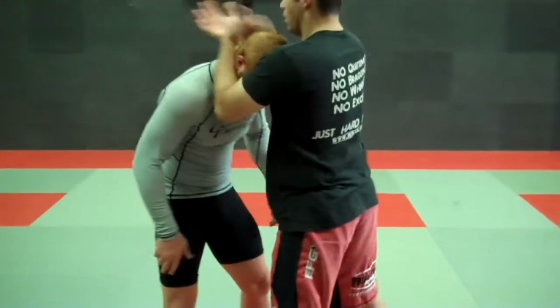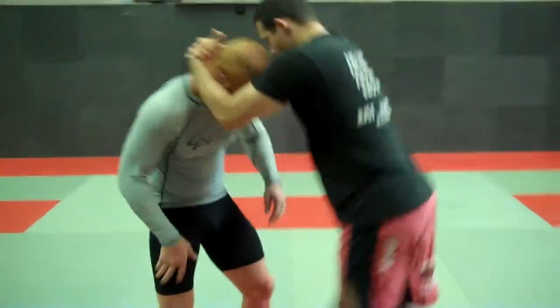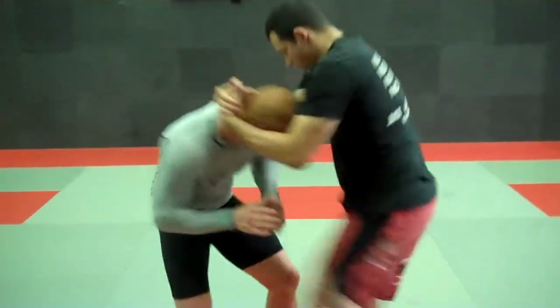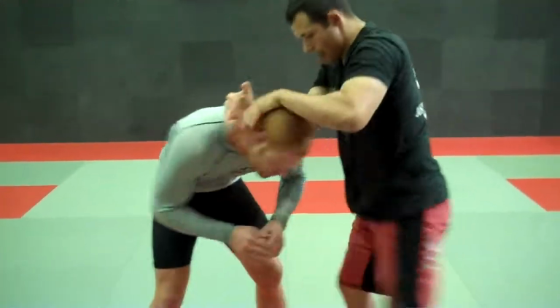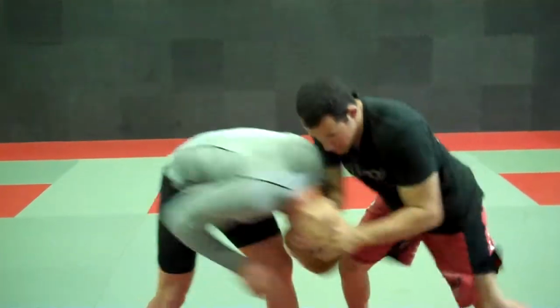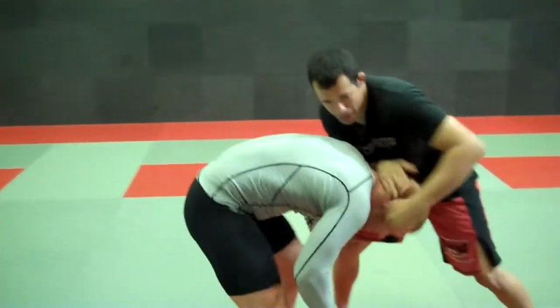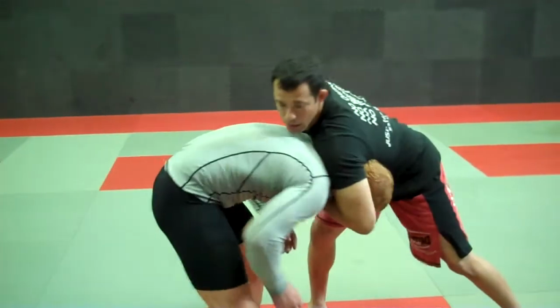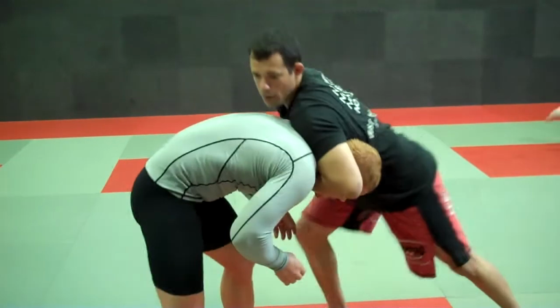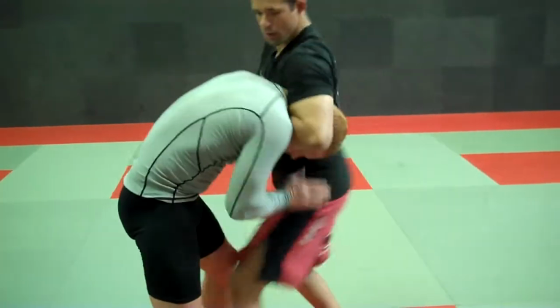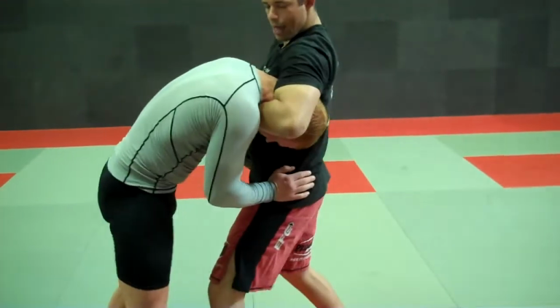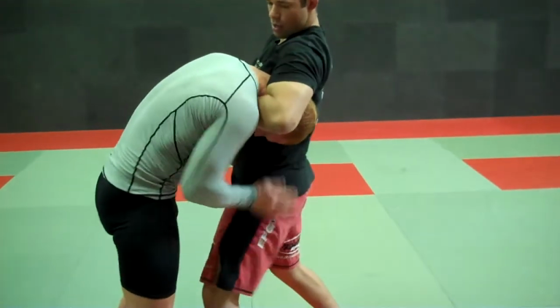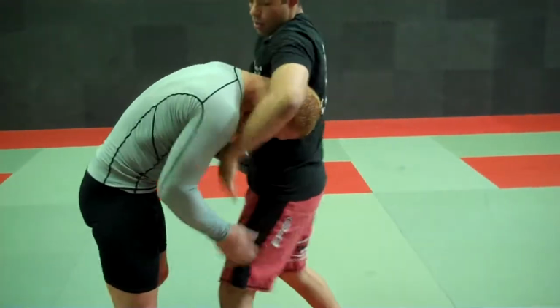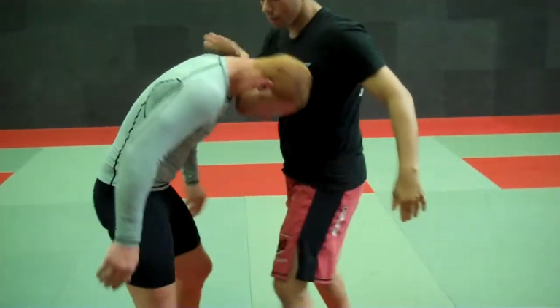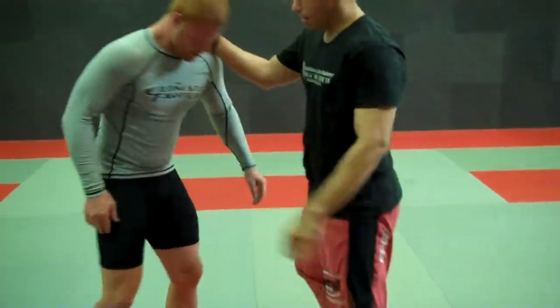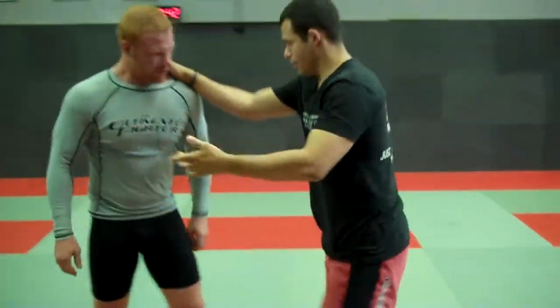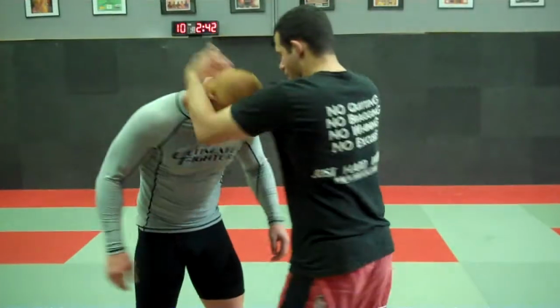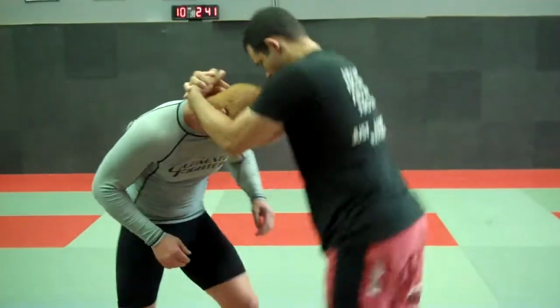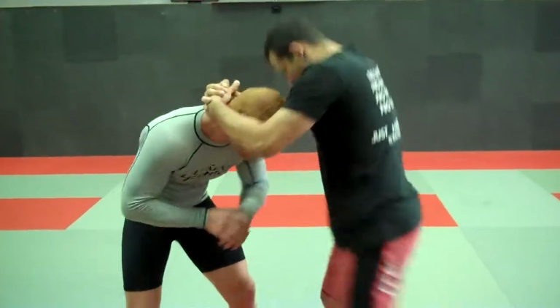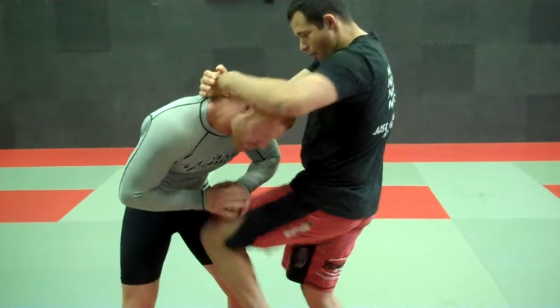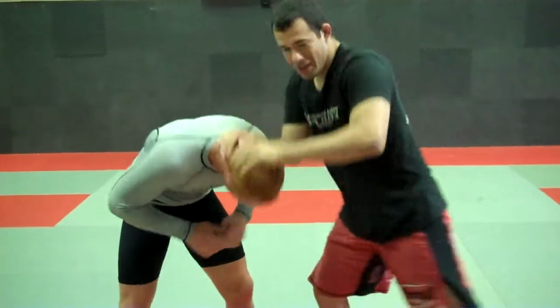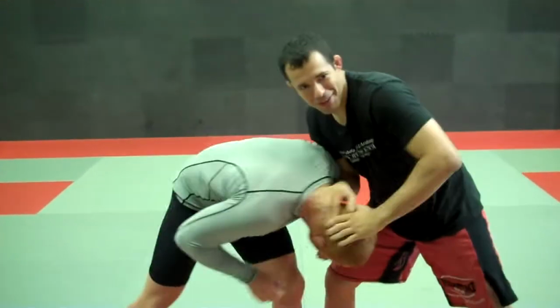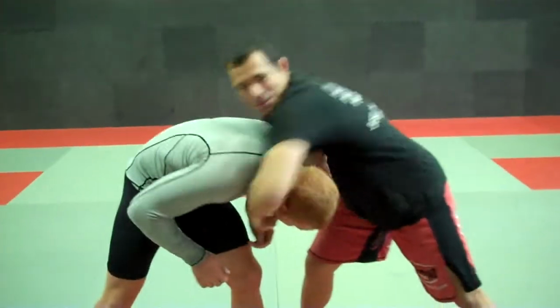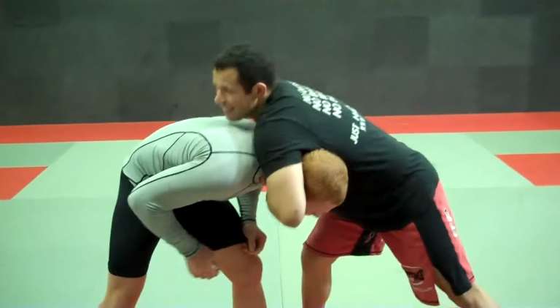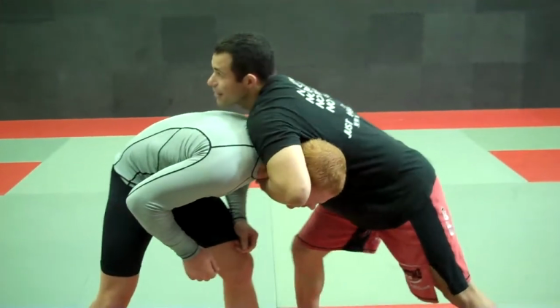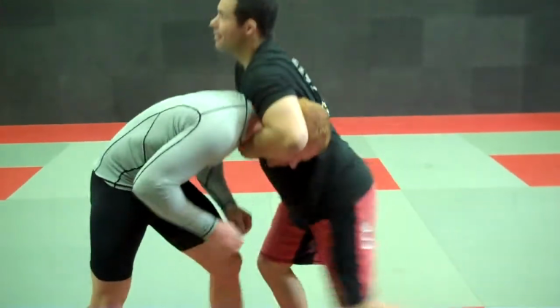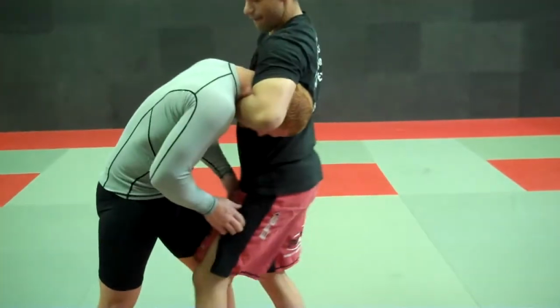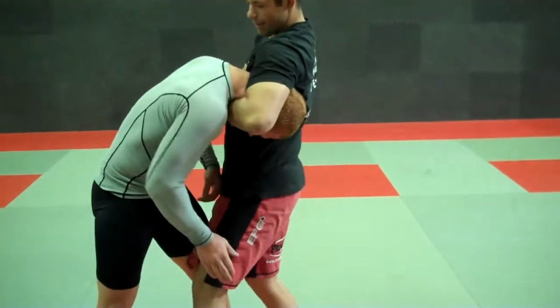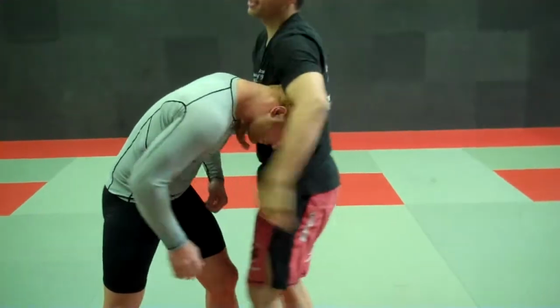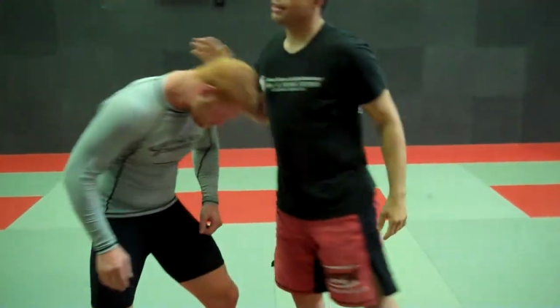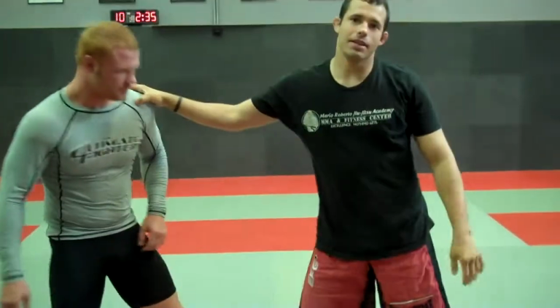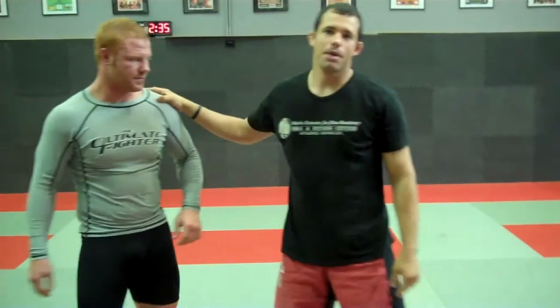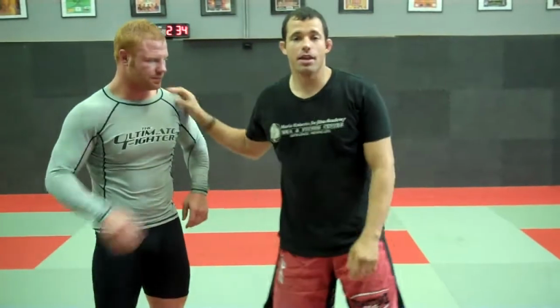Now the elbow is going to come in and I'm going to arch my back to get the tap. So: hit him, snap him down, cover, attach. Here and here — and get the tap.